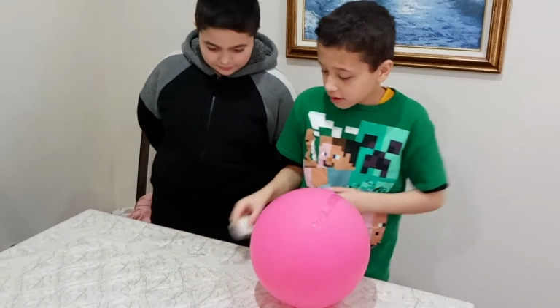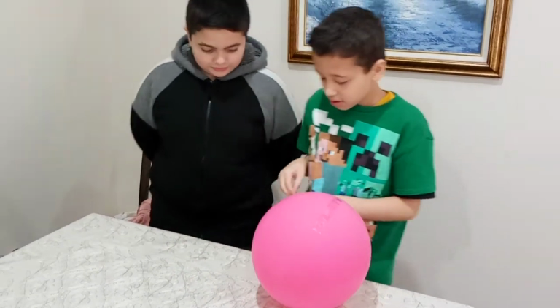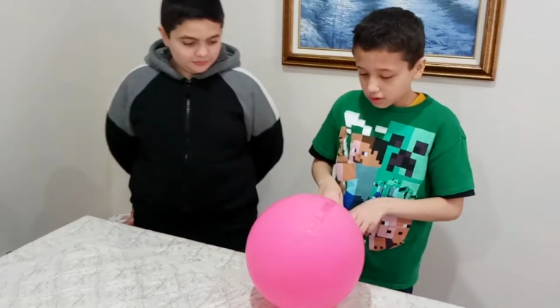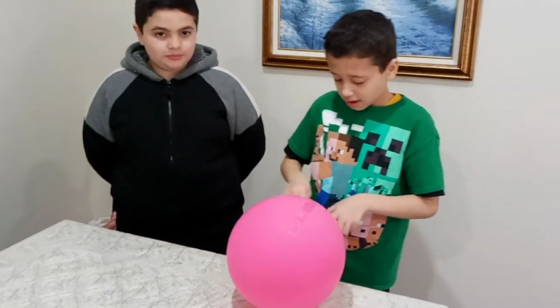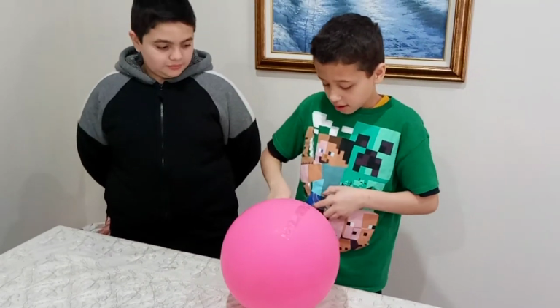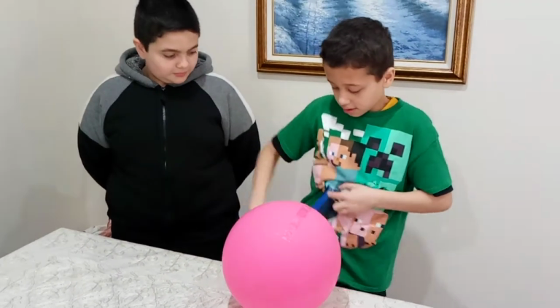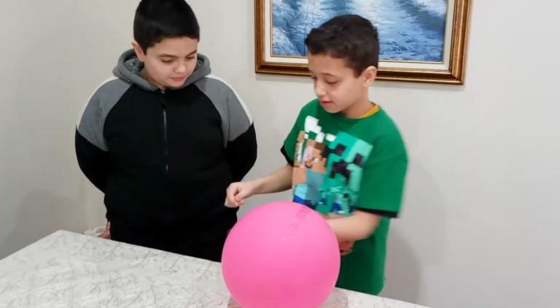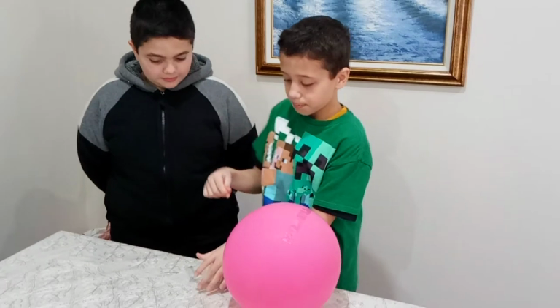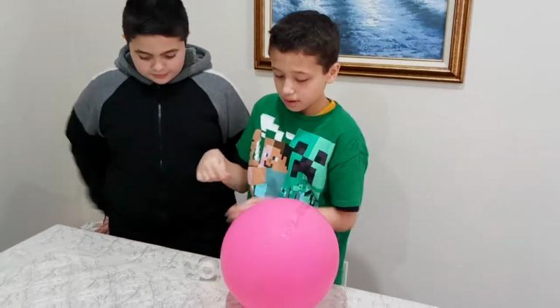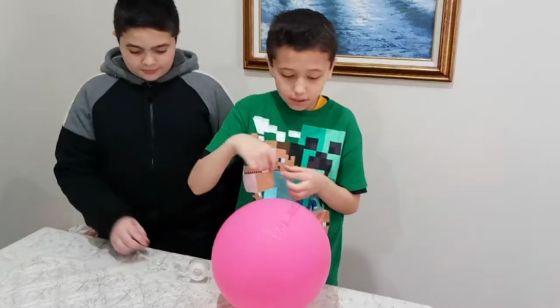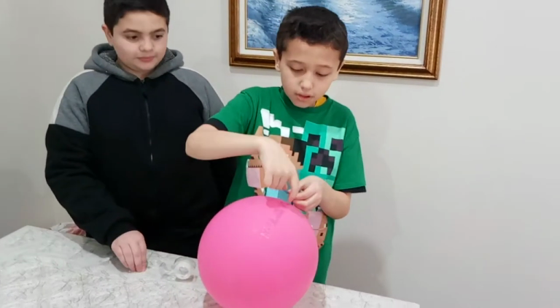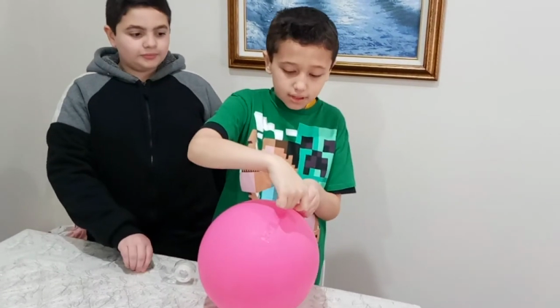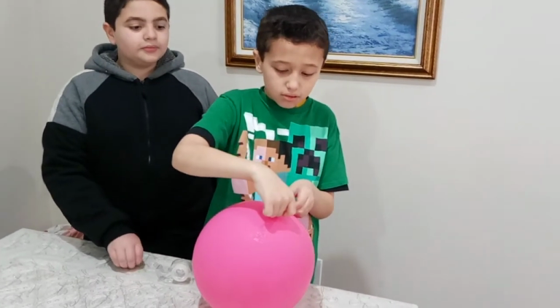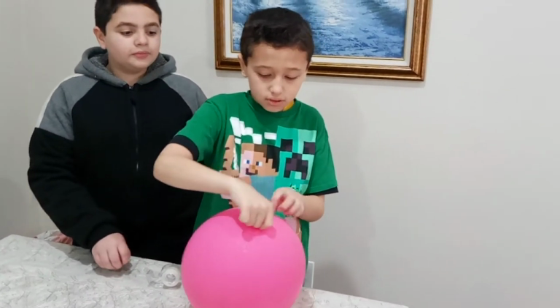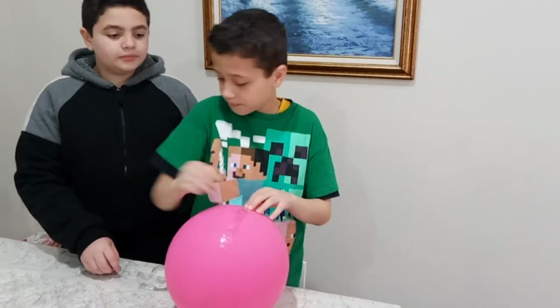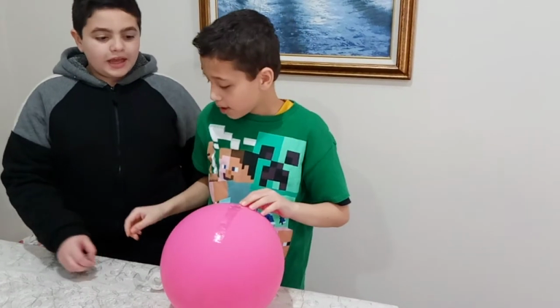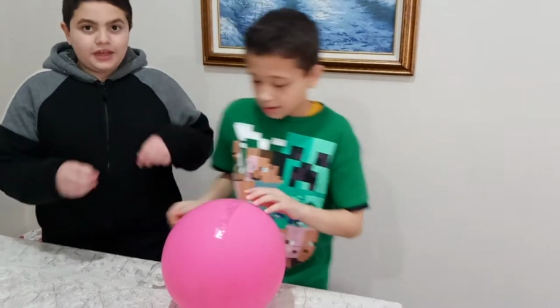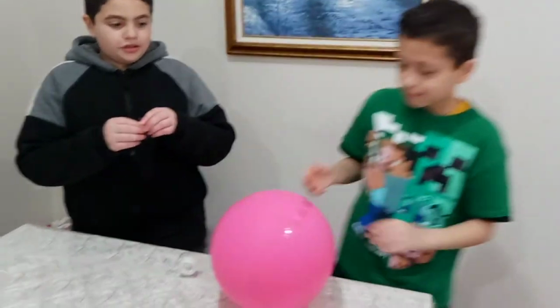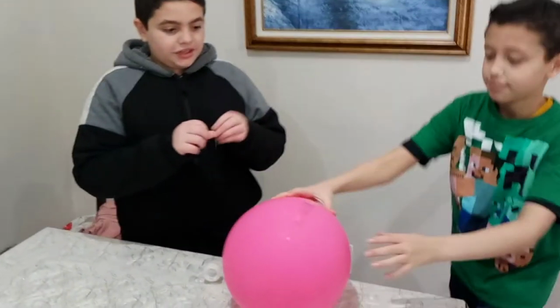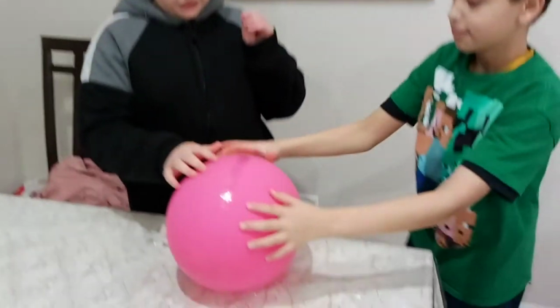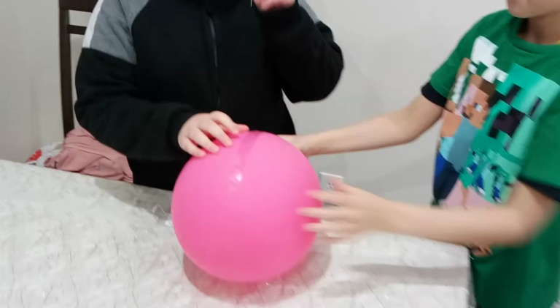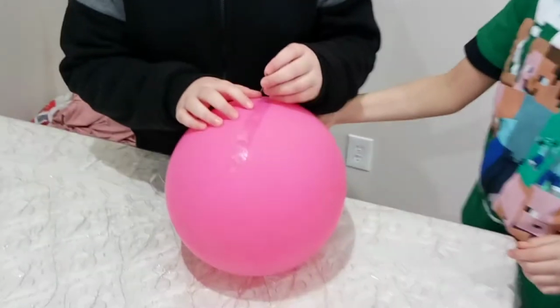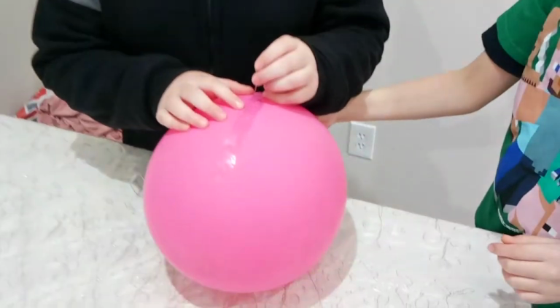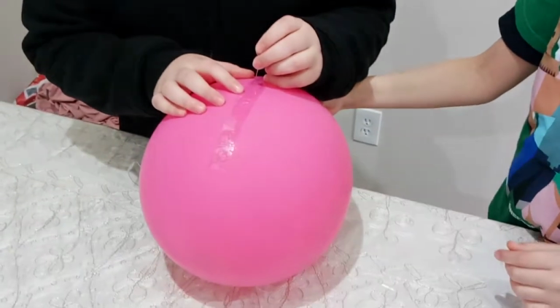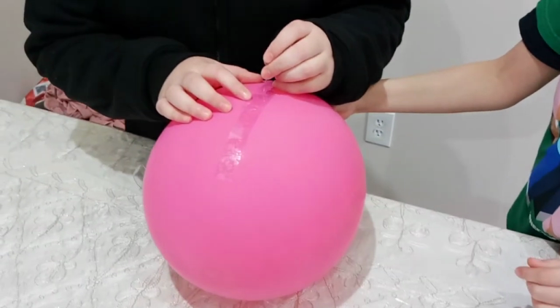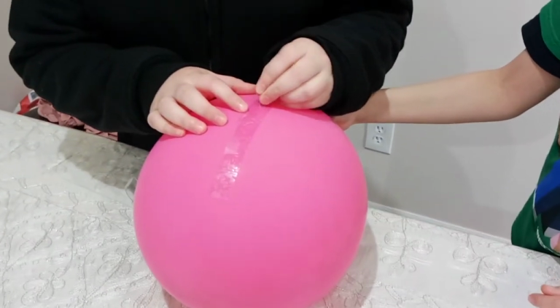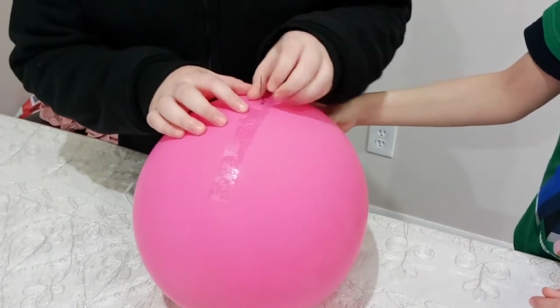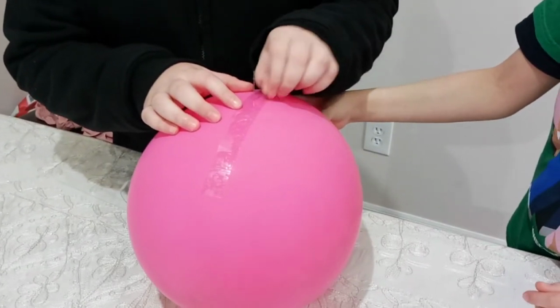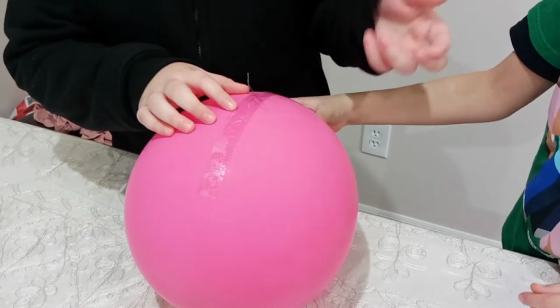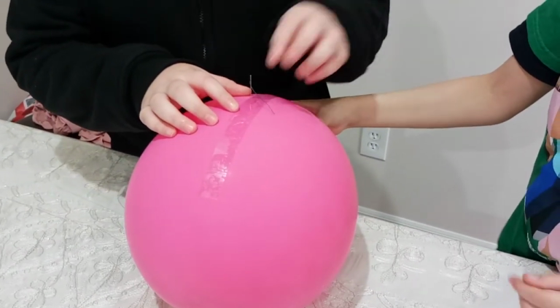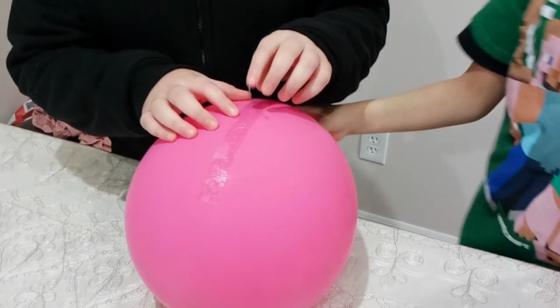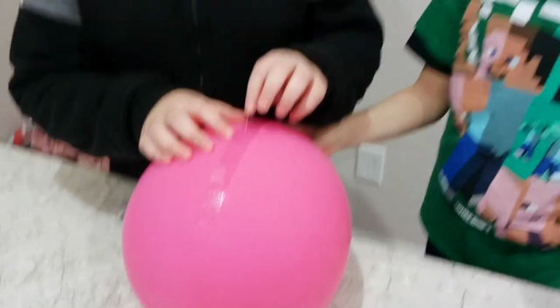First you take the tape and put it on the balloon, and then you take the needle and place it in the balloon. And you'll notice it didn't pop. Is that amazing?